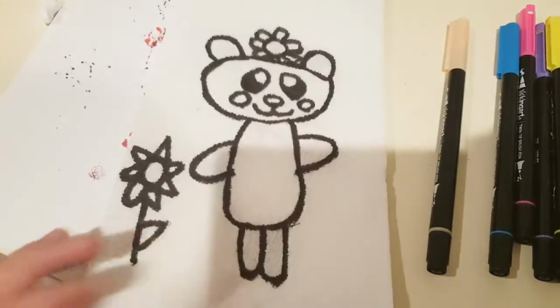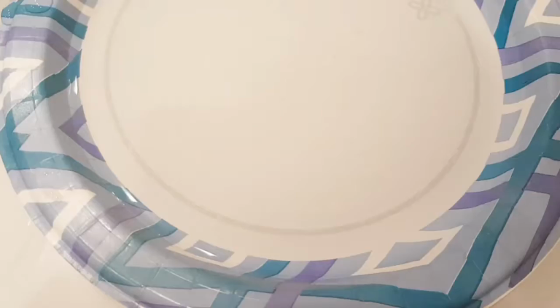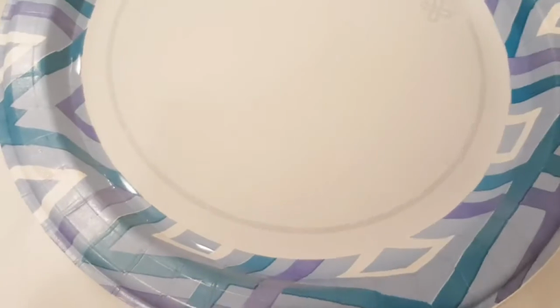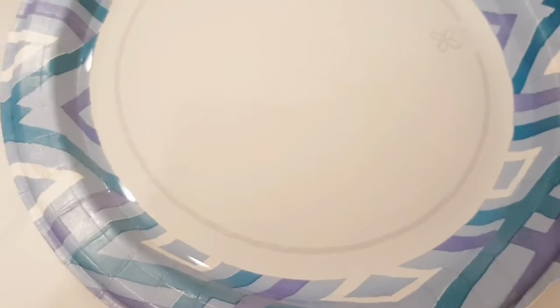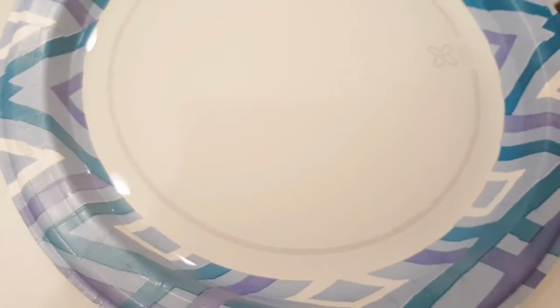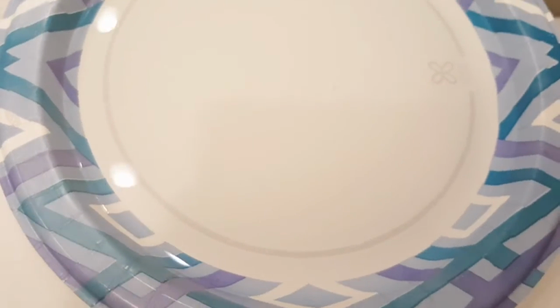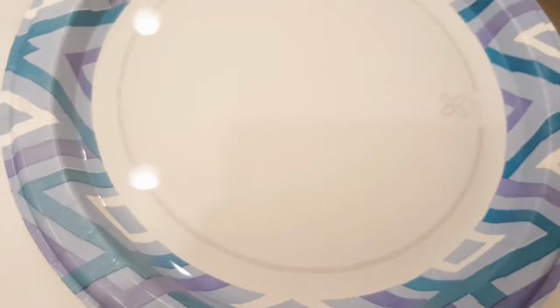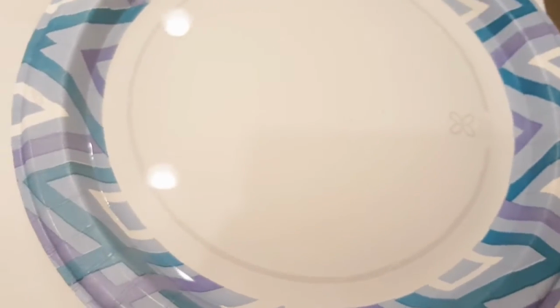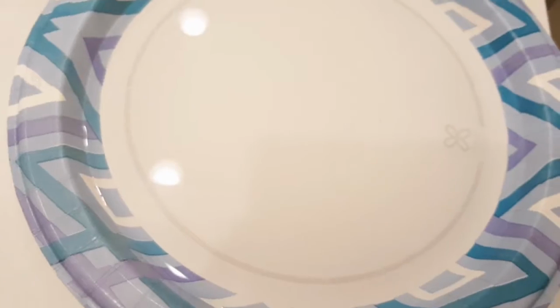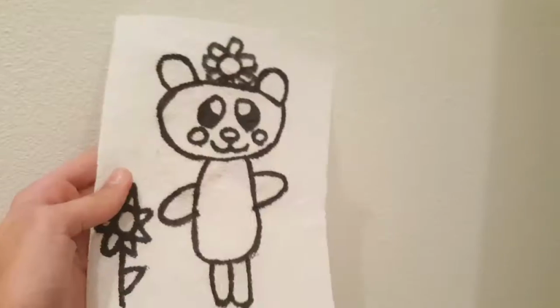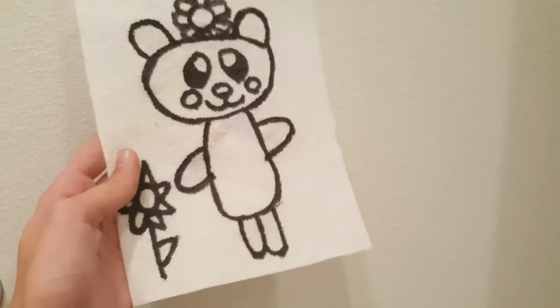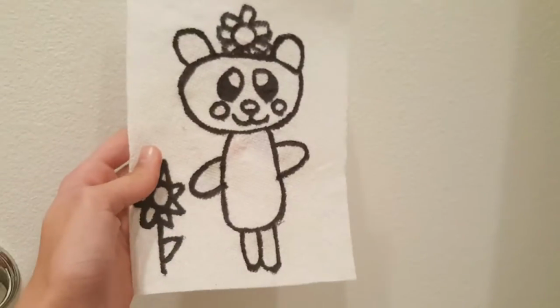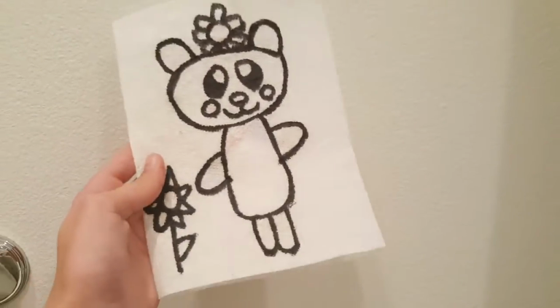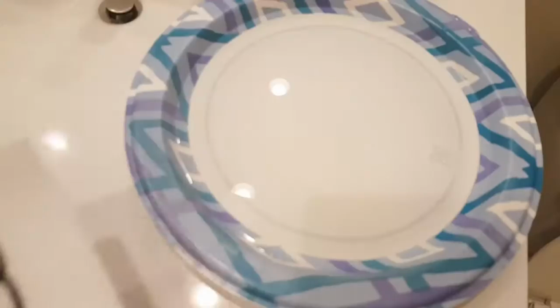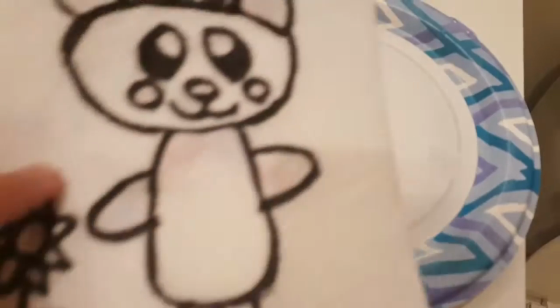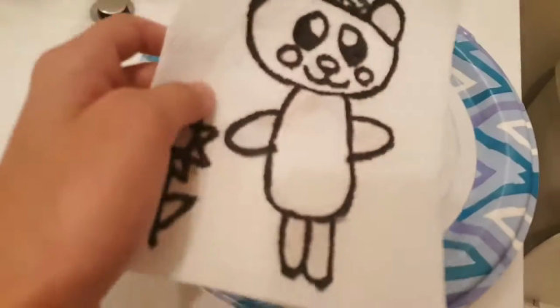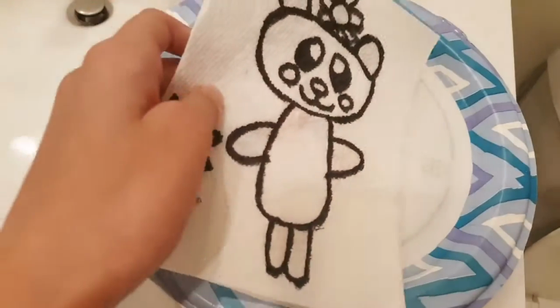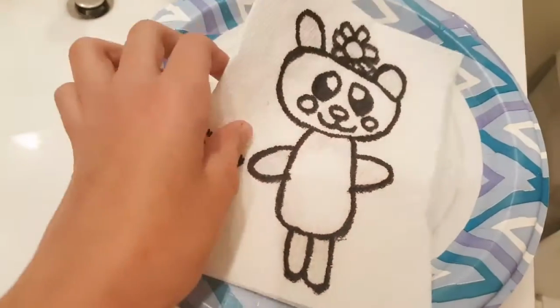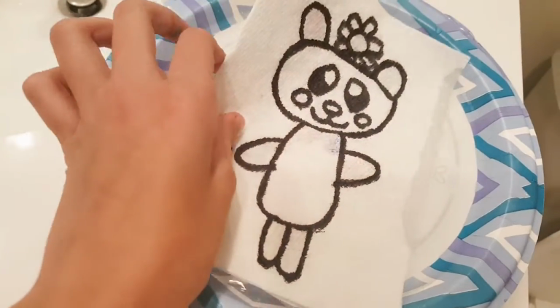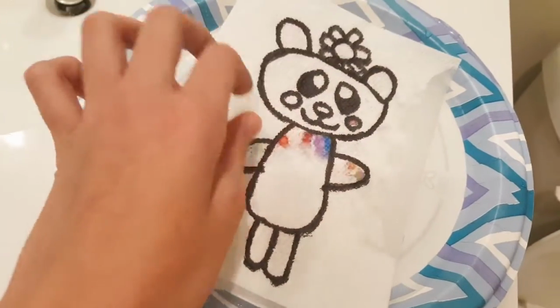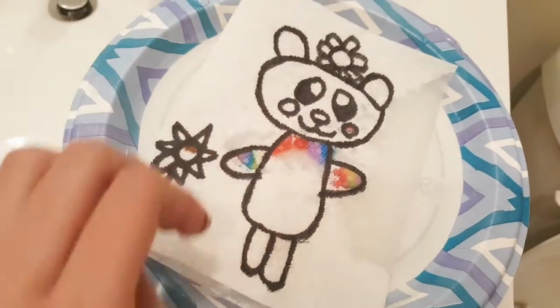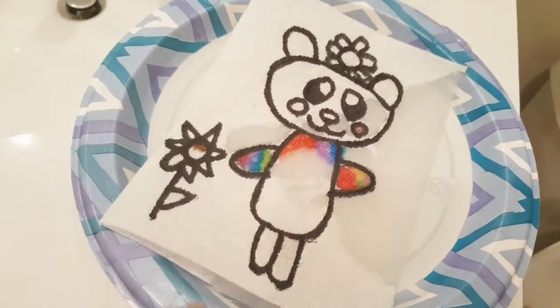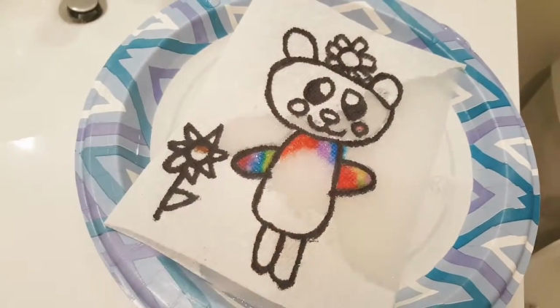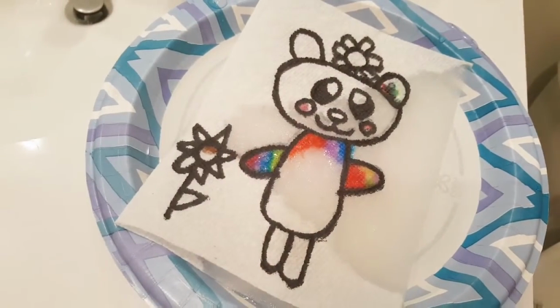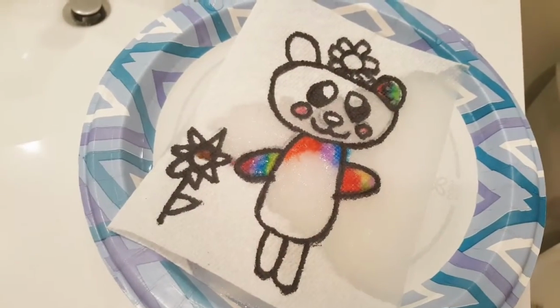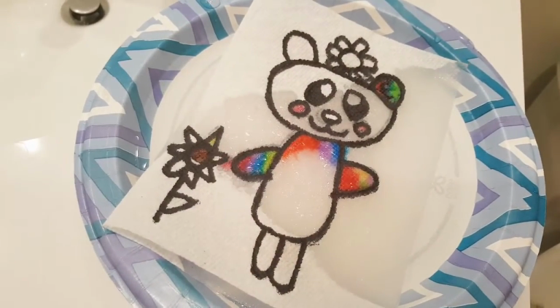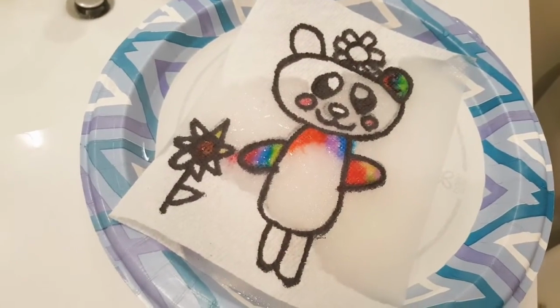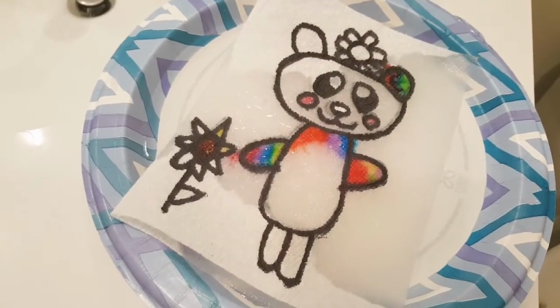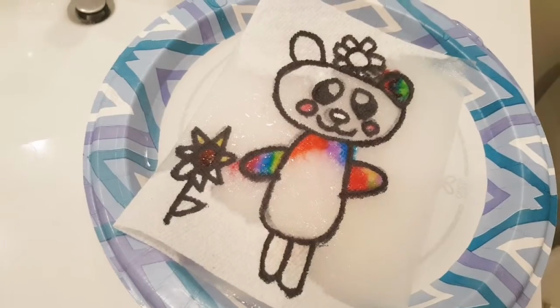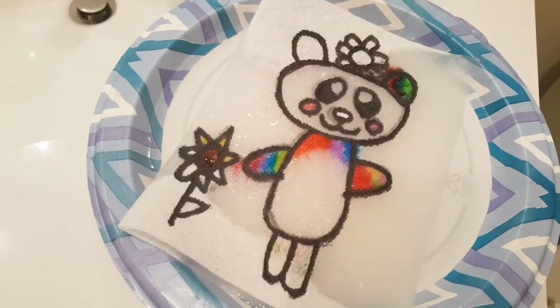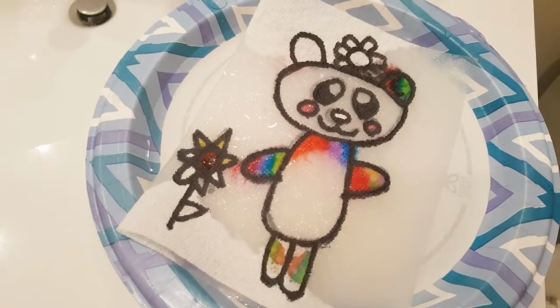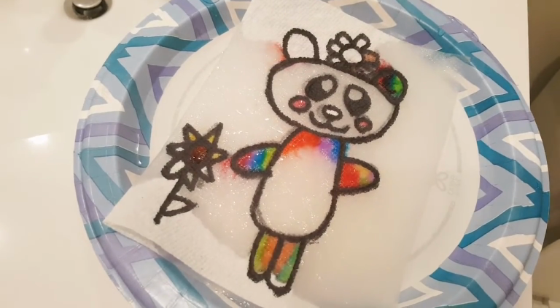Fold it back down like this and prepare a plate of water. Put your creation in and watch the magic happen. It works!